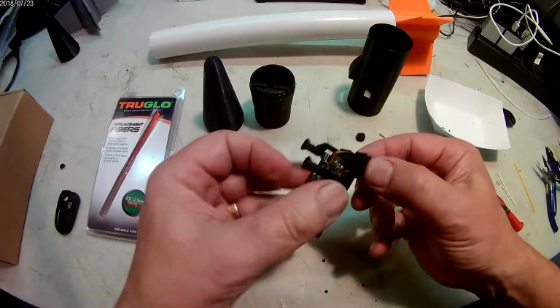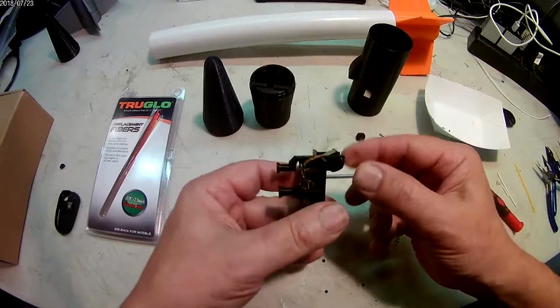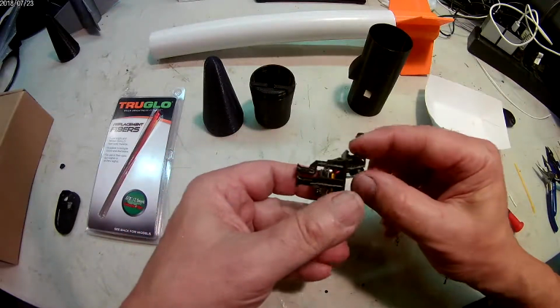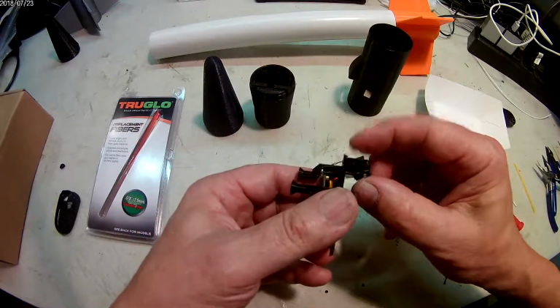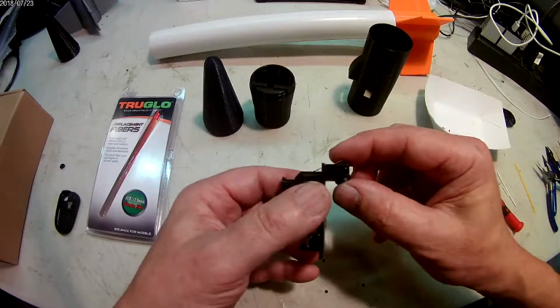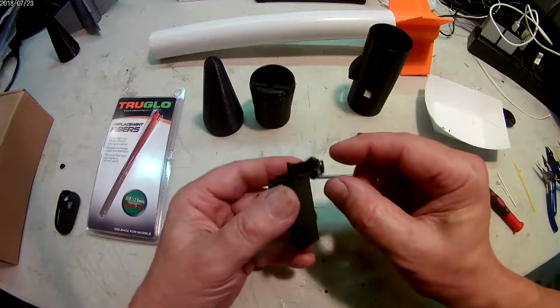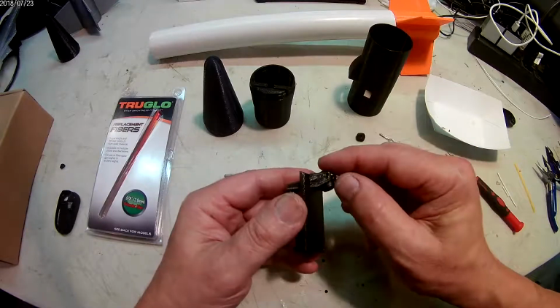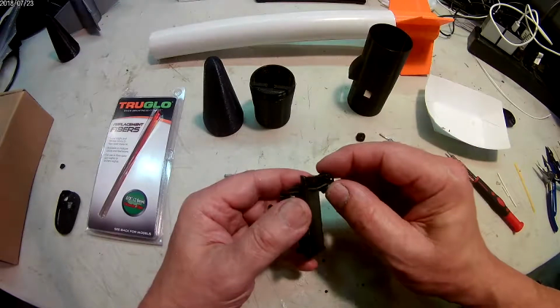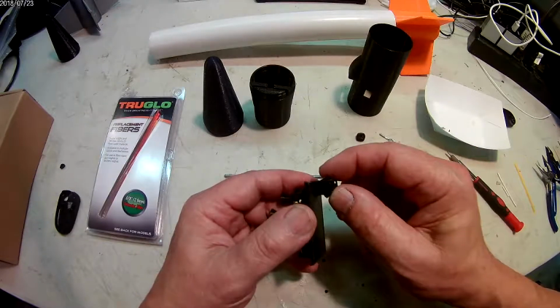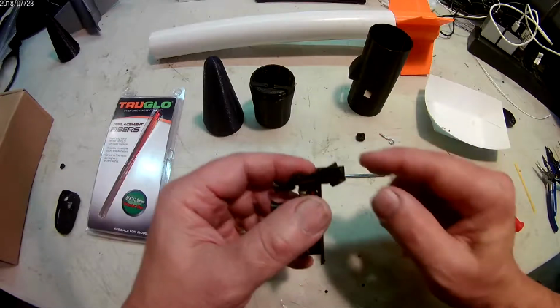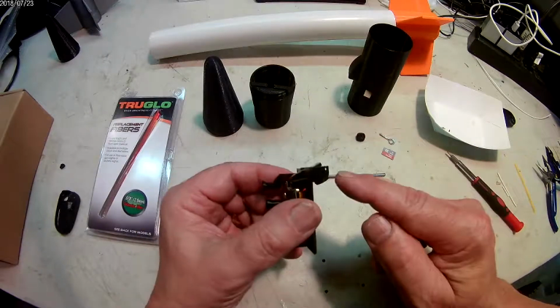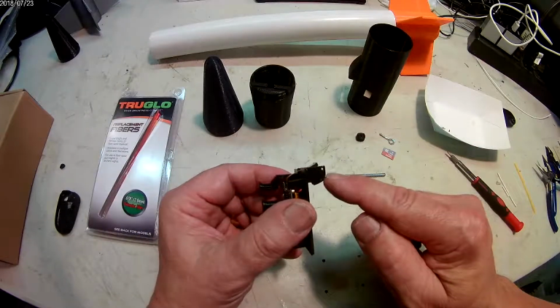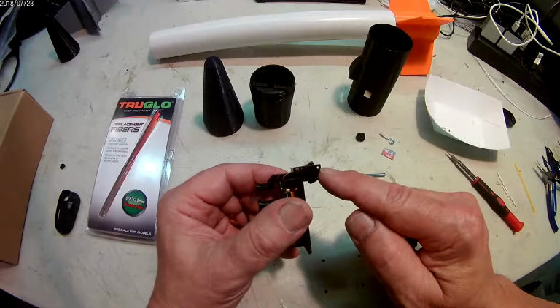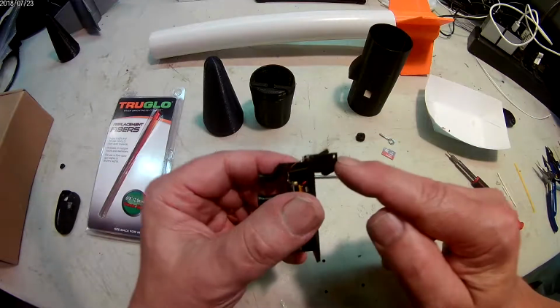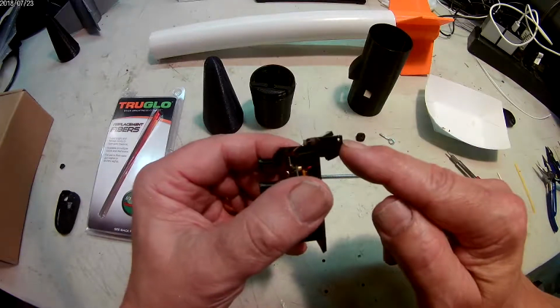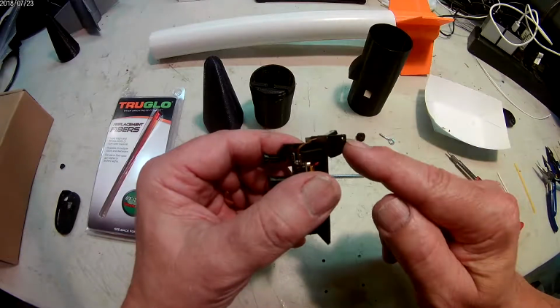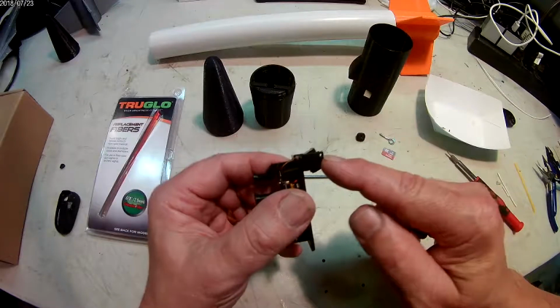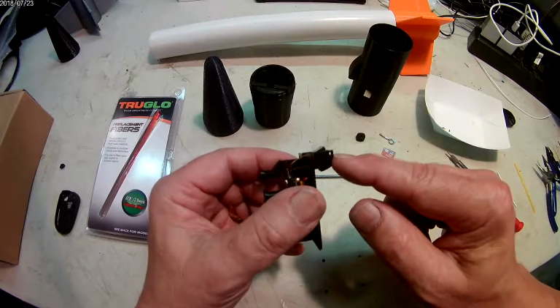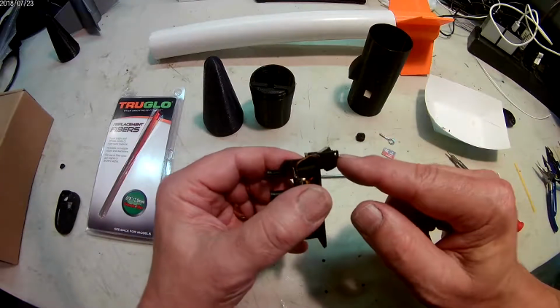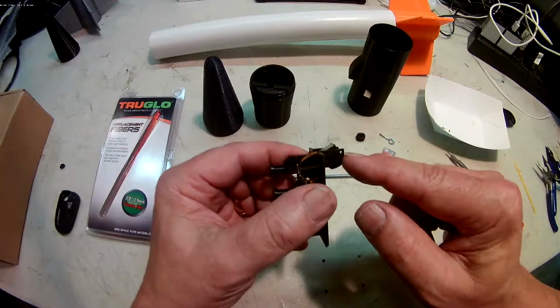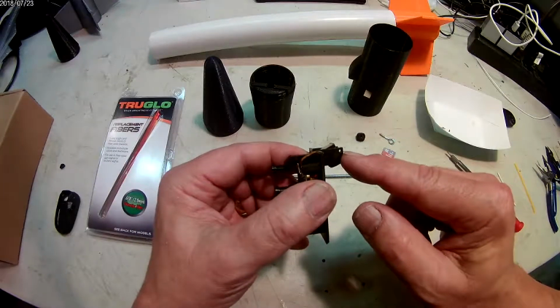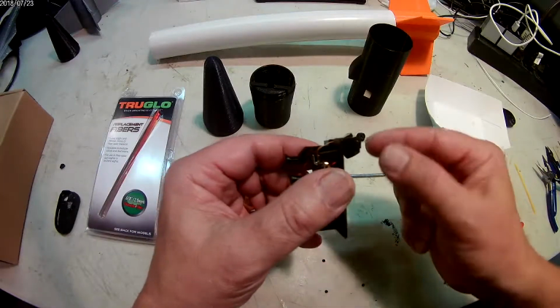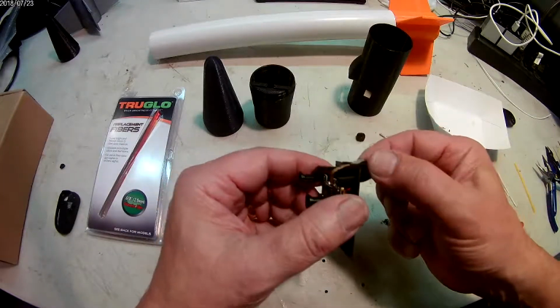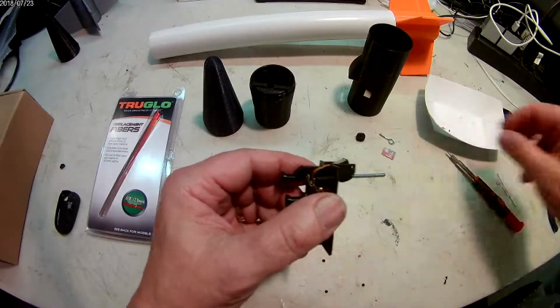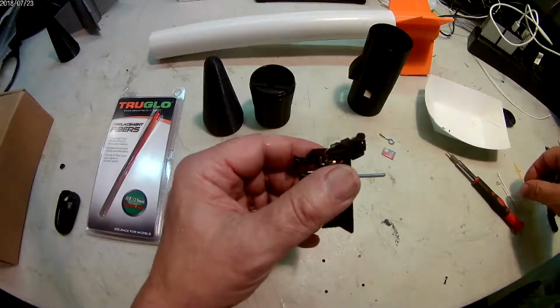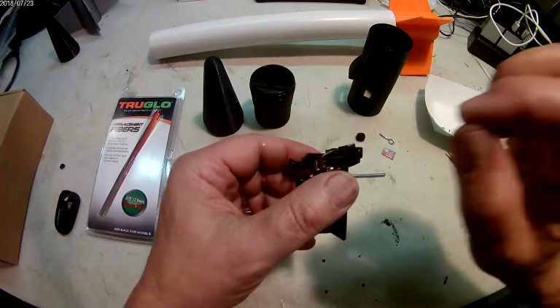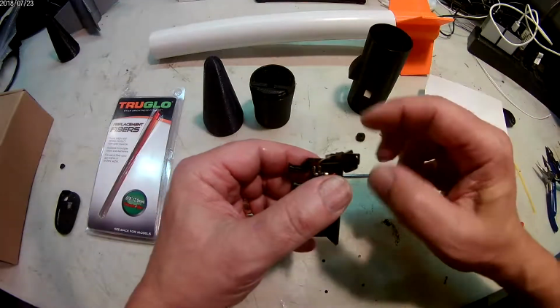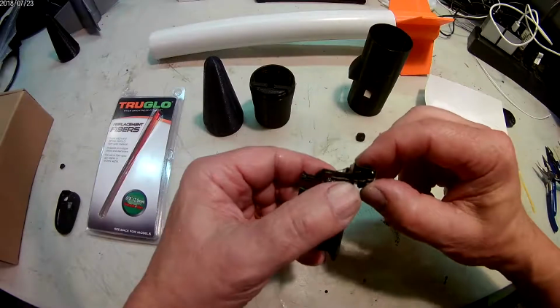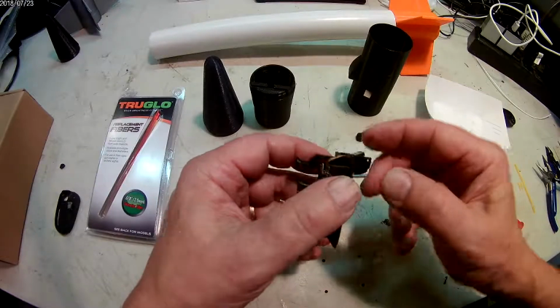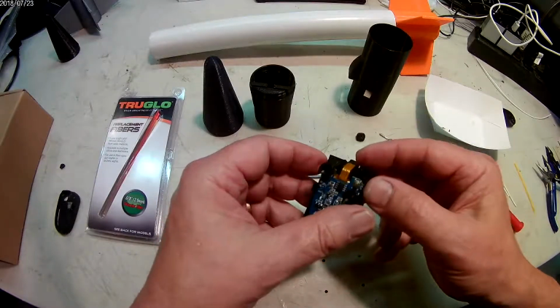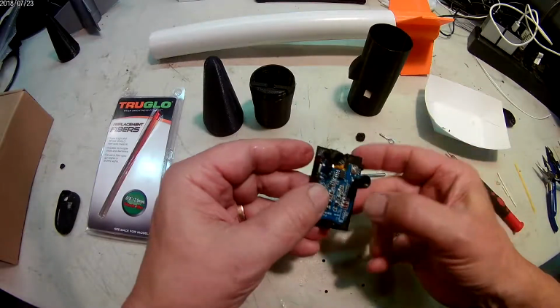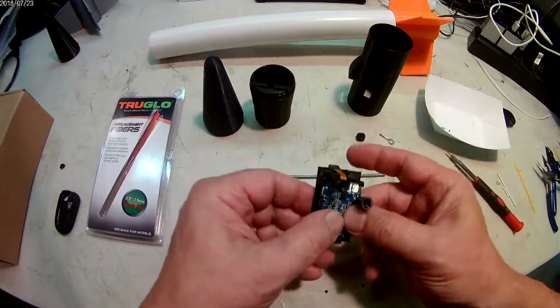If your print comes out and the camera is still too loose, you see these two holes right here — you can drill that out with a 5/64th inch drill and put a piece of filament through there, and that will help secure the camera even better.